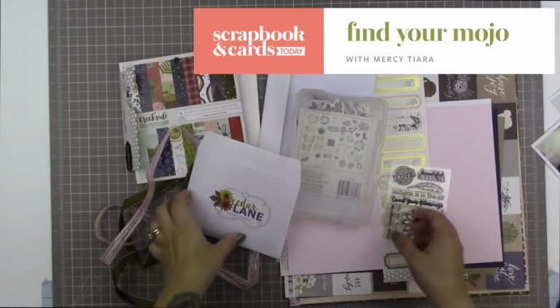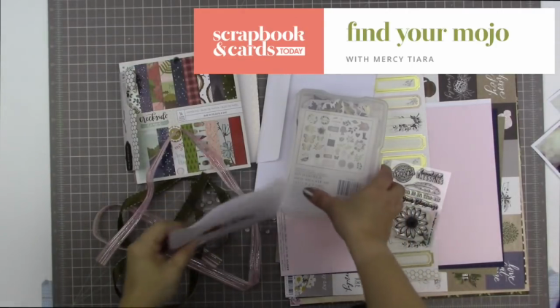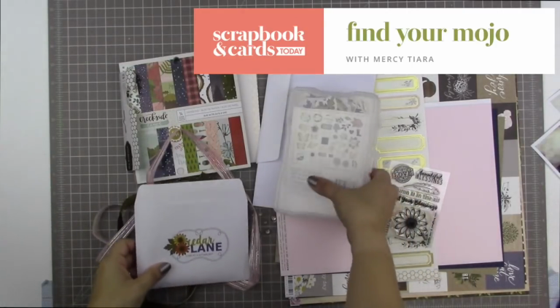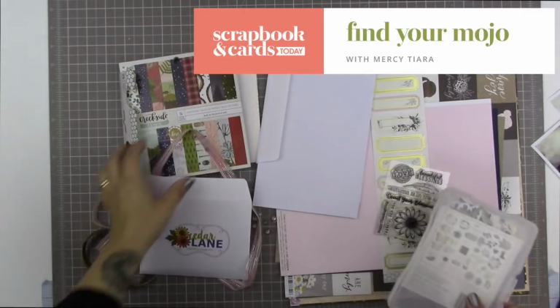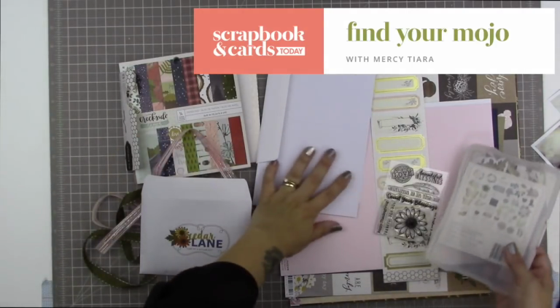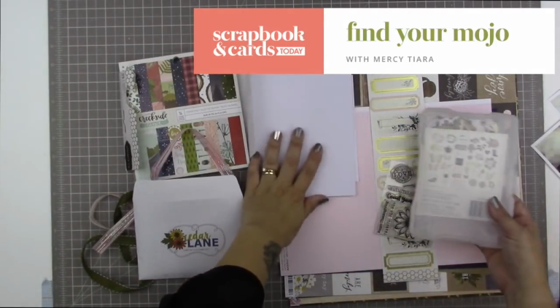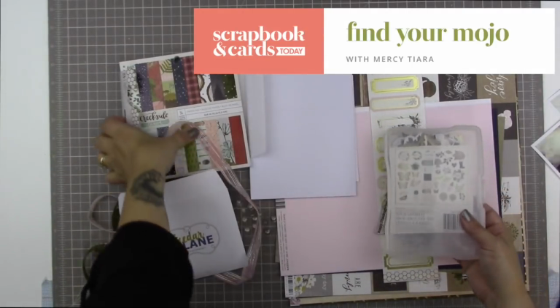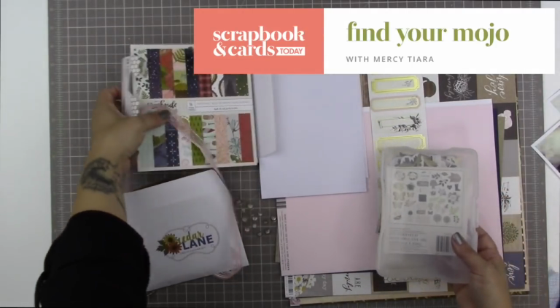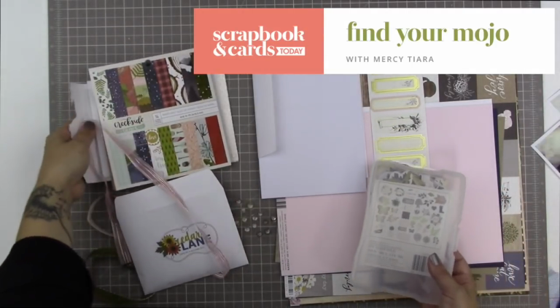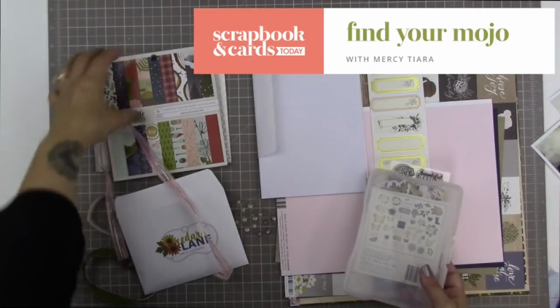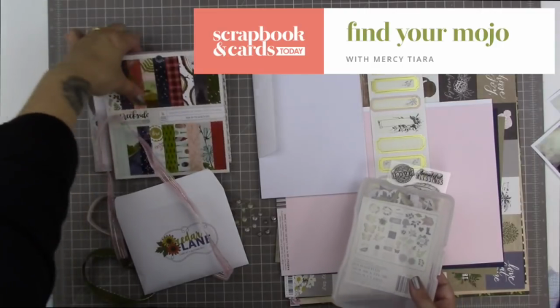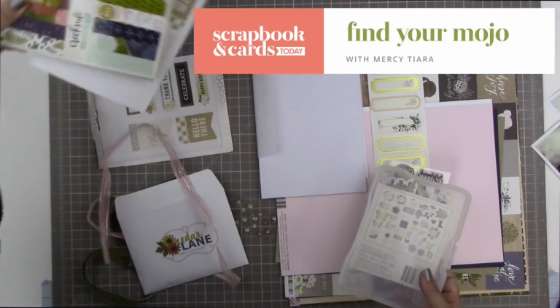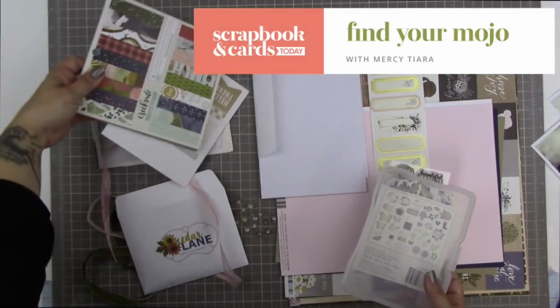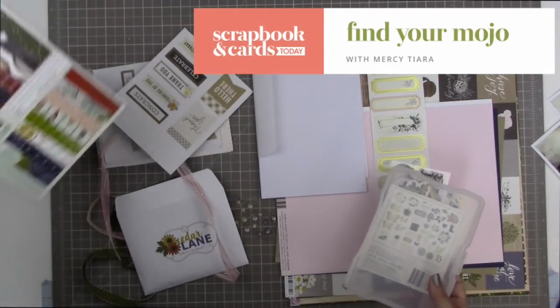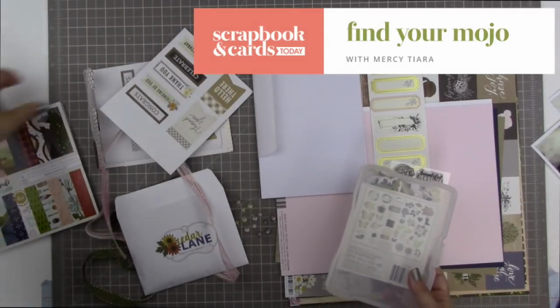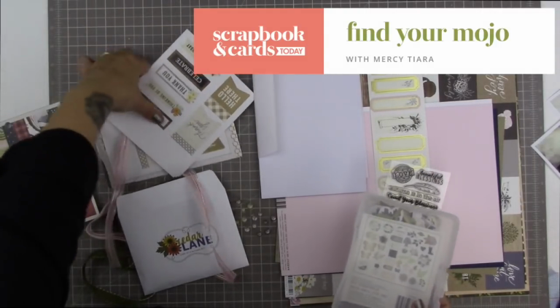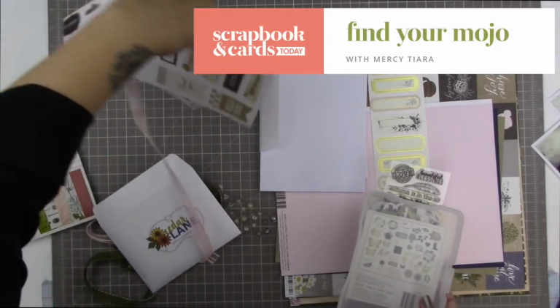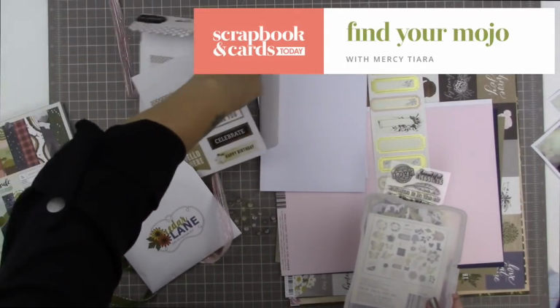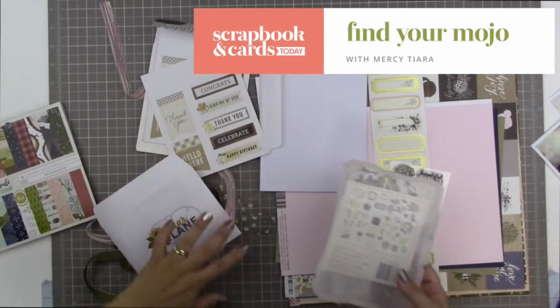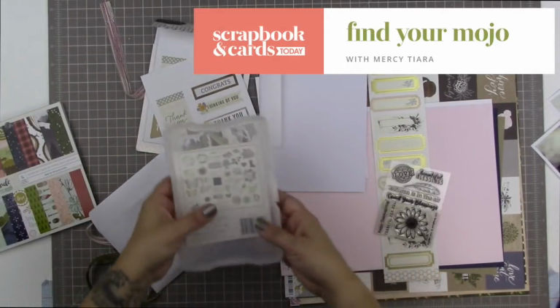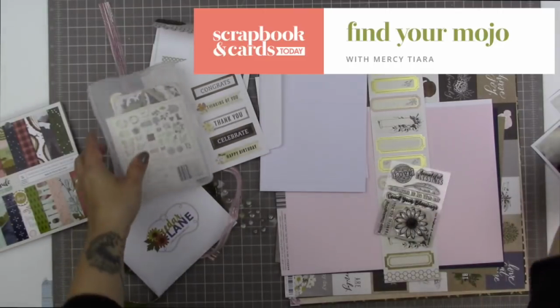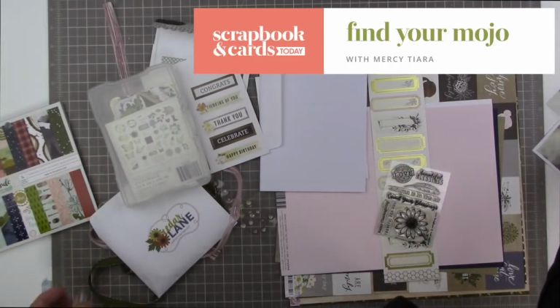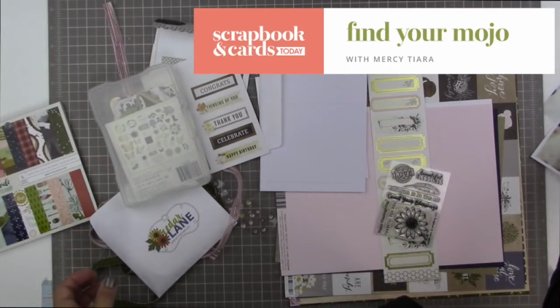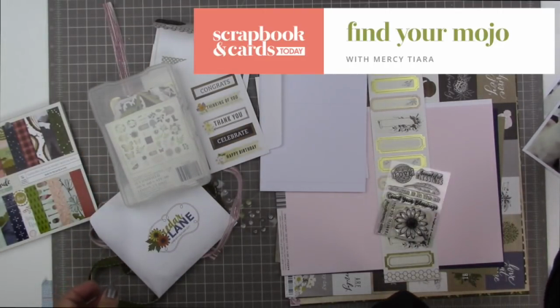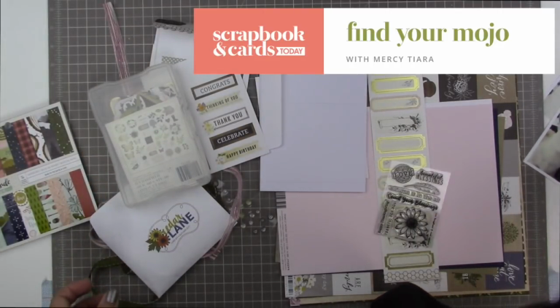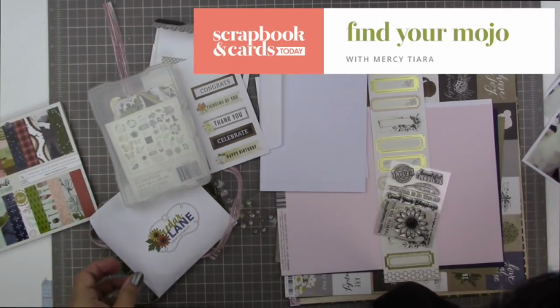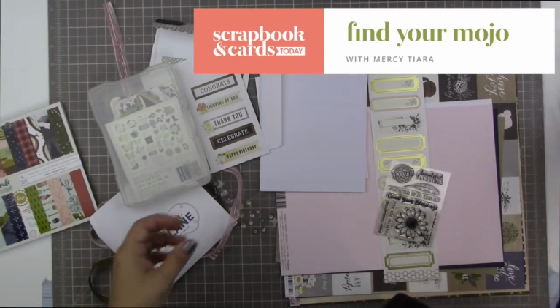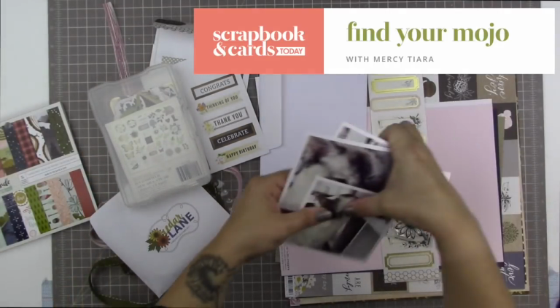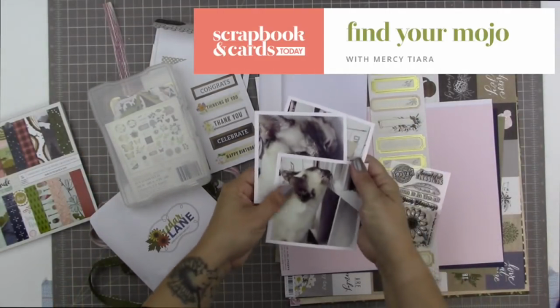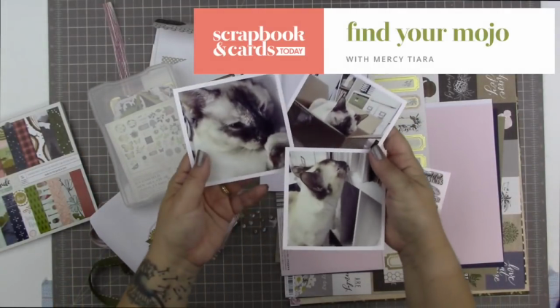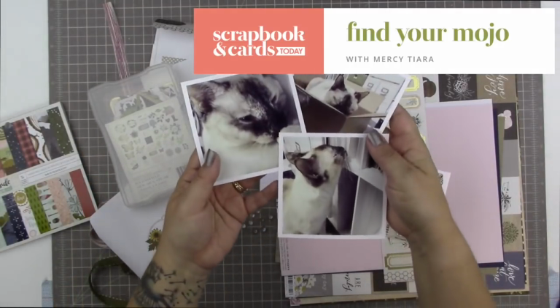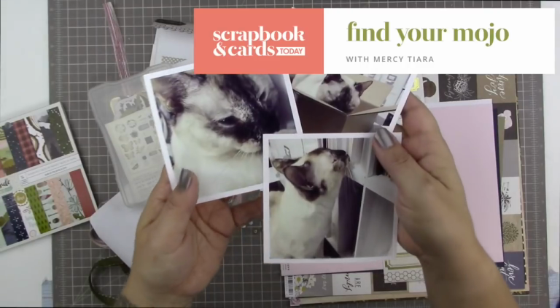Hi, Tracy here, also known as Mercy Tiara, with another episode of Find Your Mojo. Each episode will bring you a prompt or a challenge to get your creative juices flowing and get you scrapping and documenting your memories. This time, the prompt is to start with a card, so let's get started.